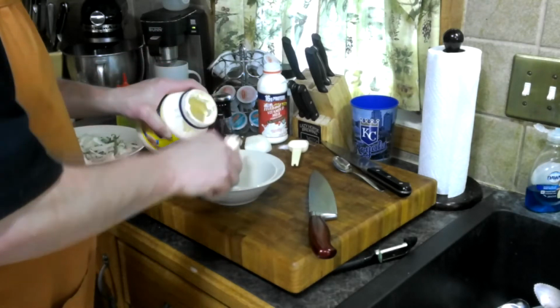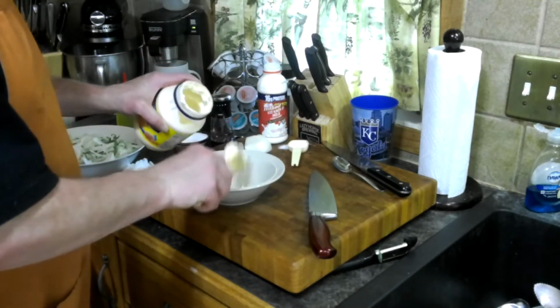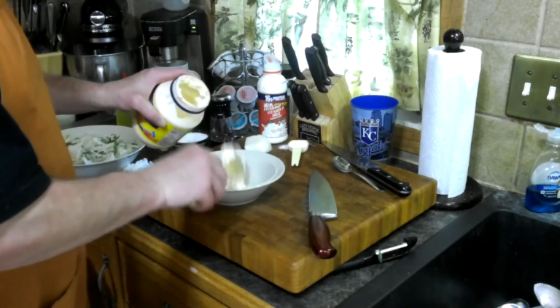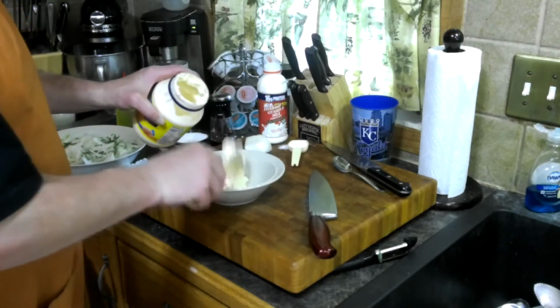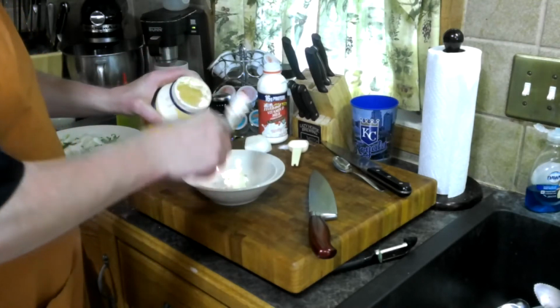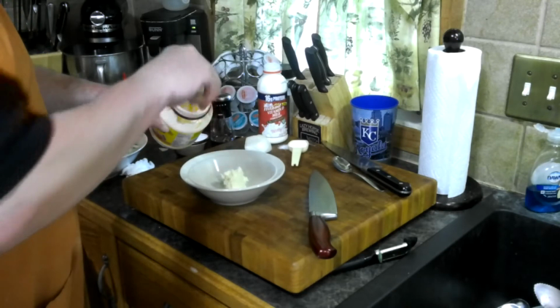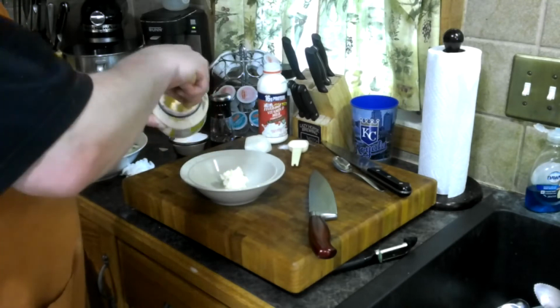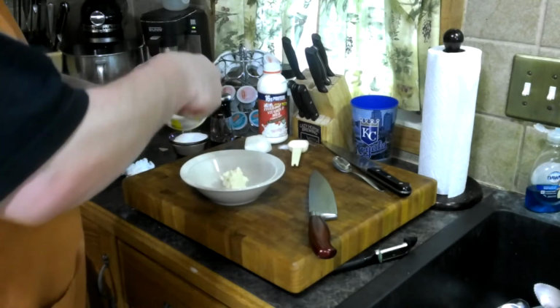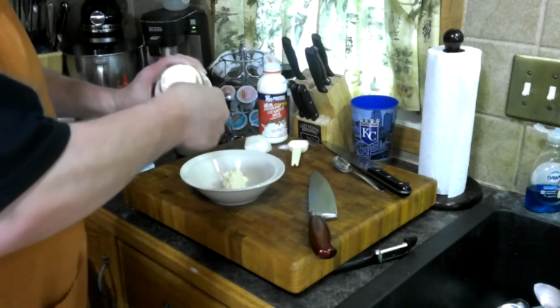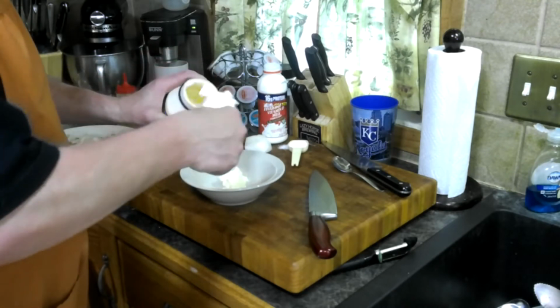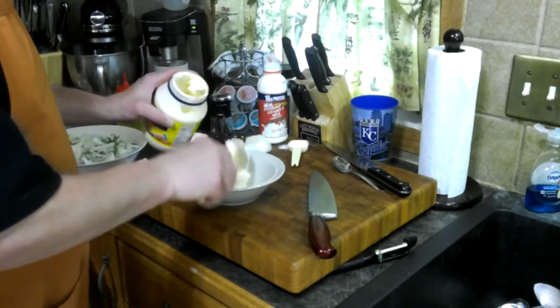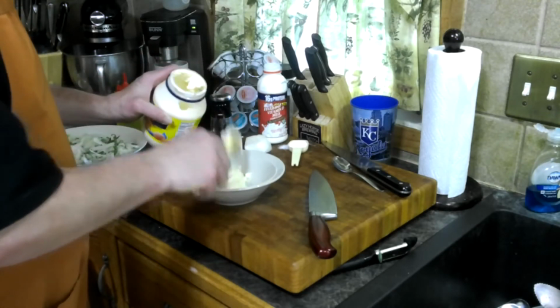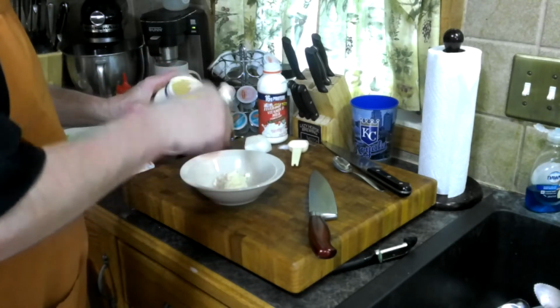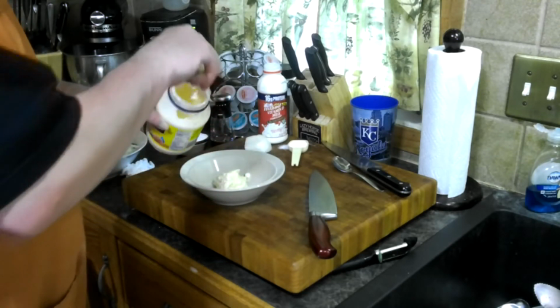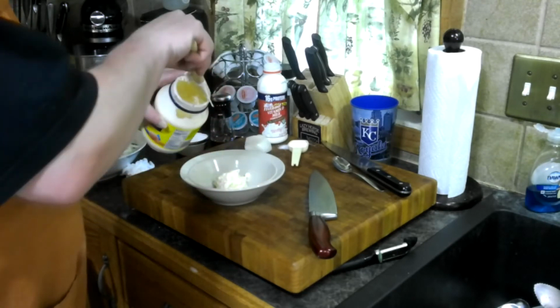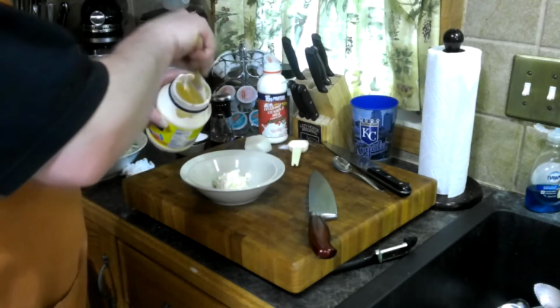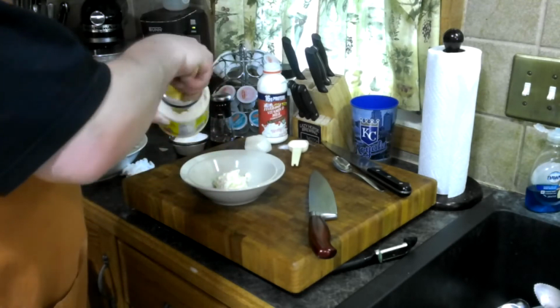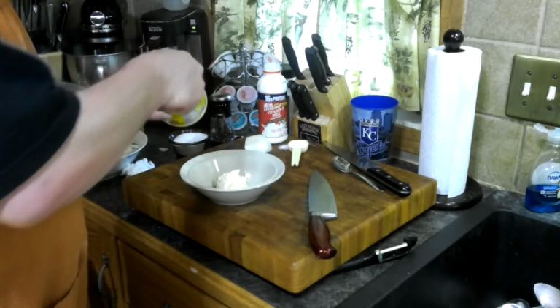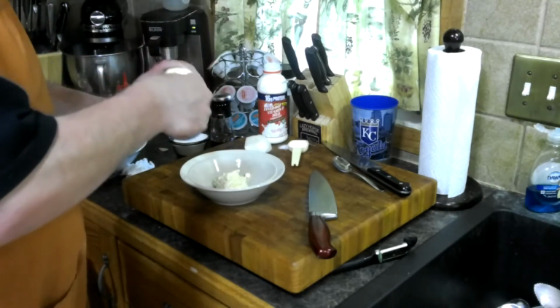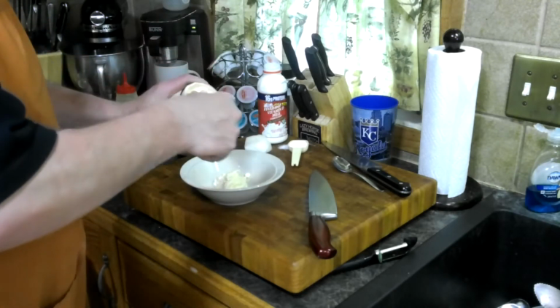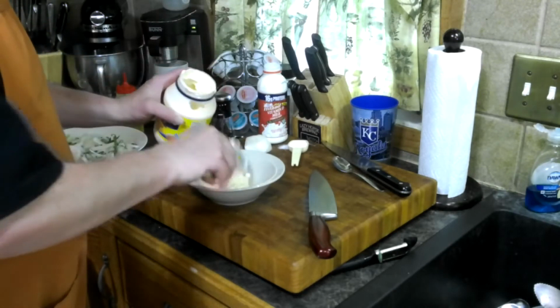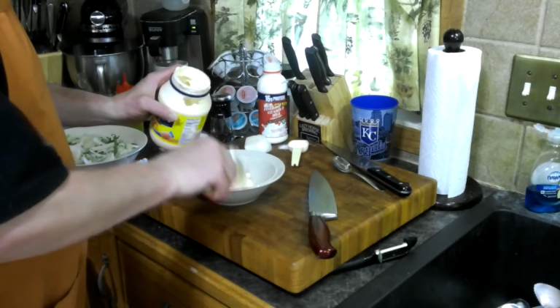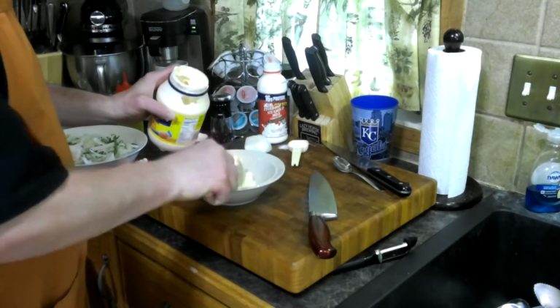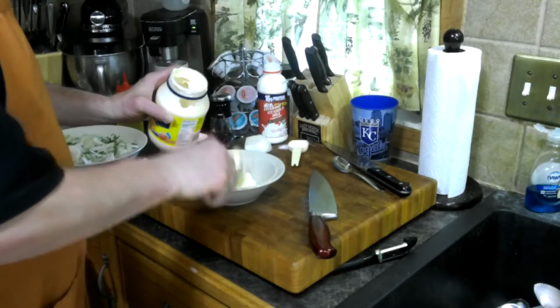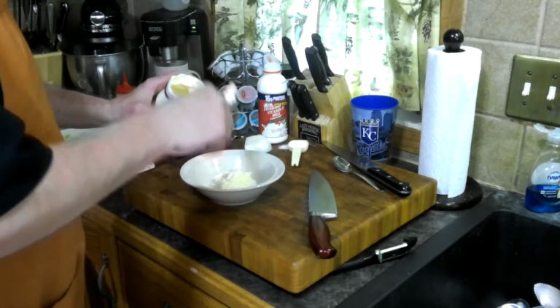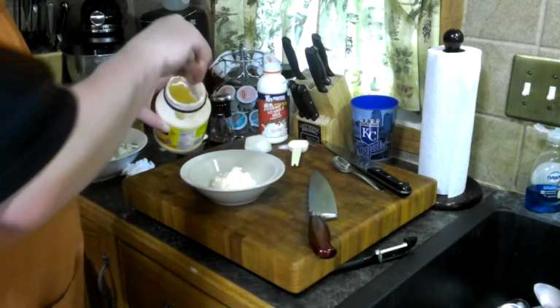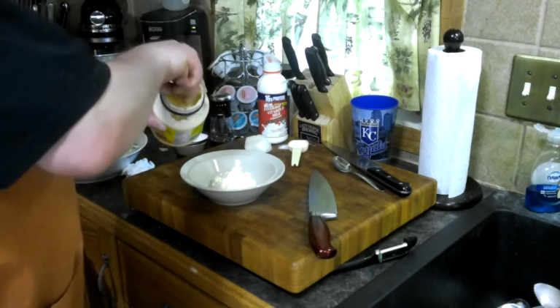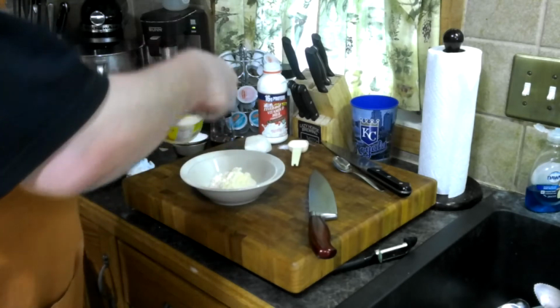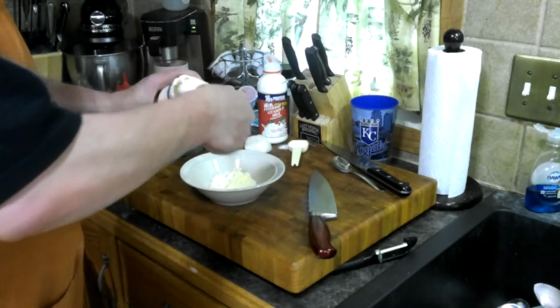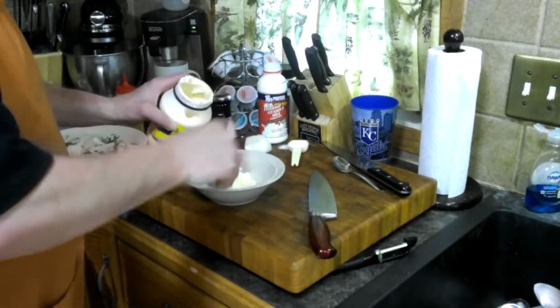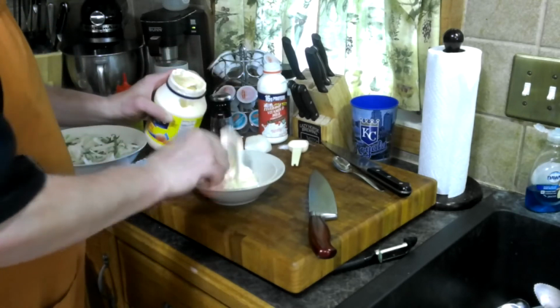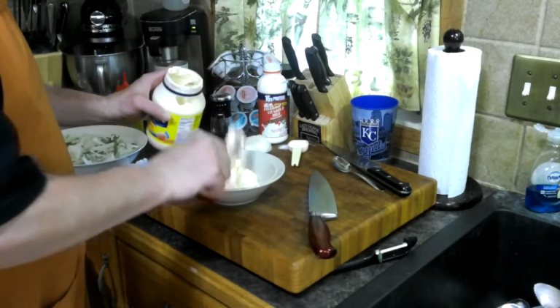So, you want to start with some mayo. I would say probably around a cup, maybe a little more, a cup and a half.